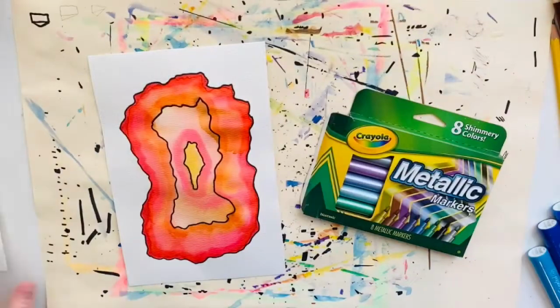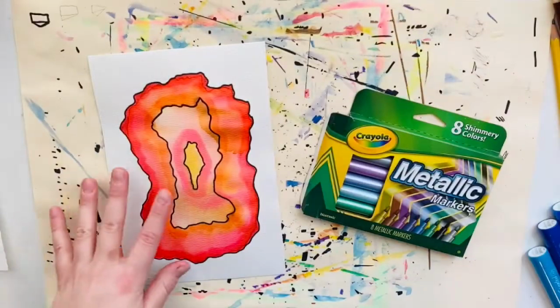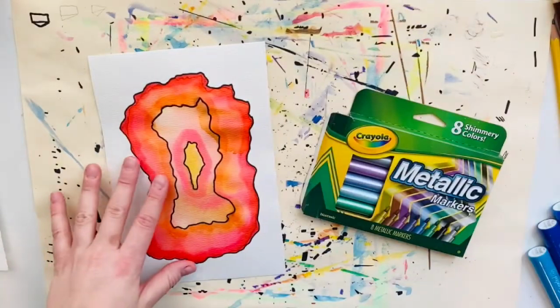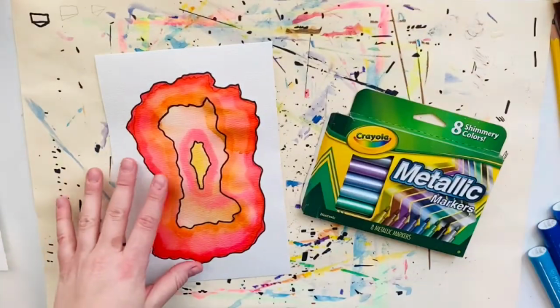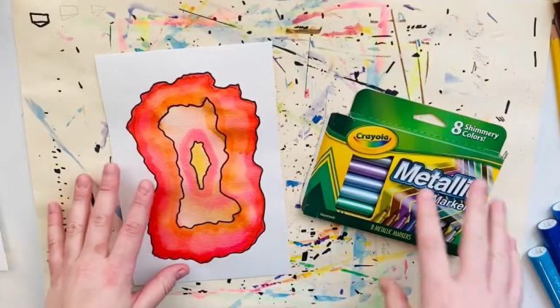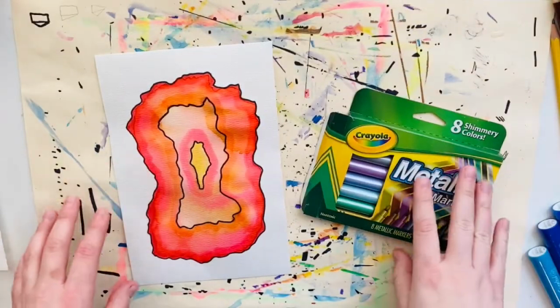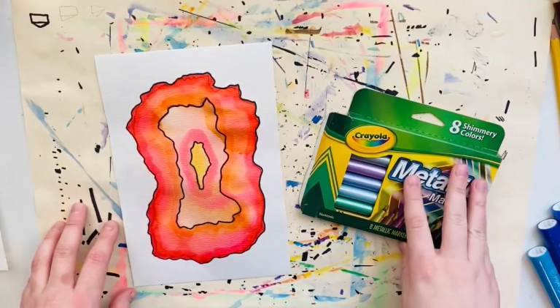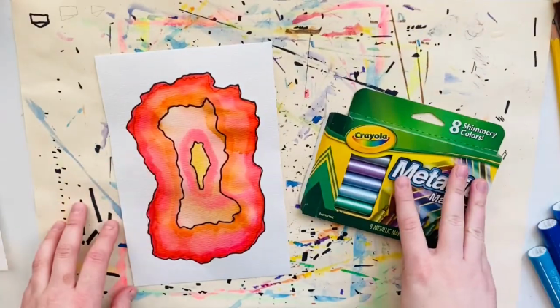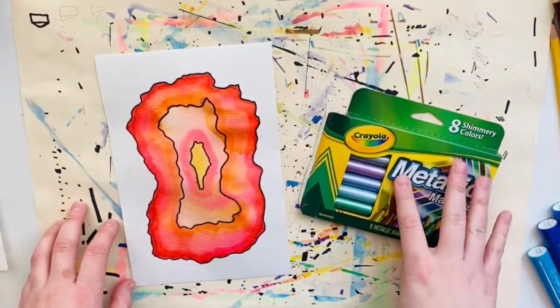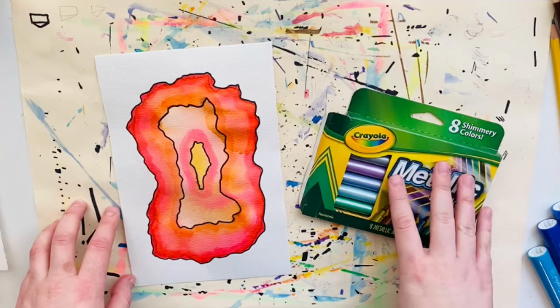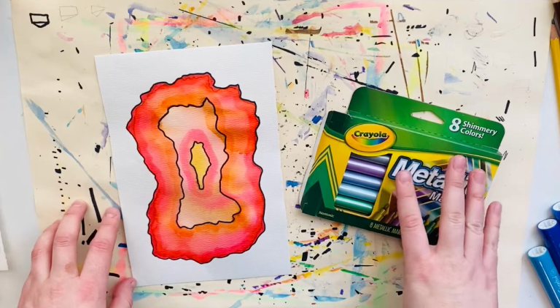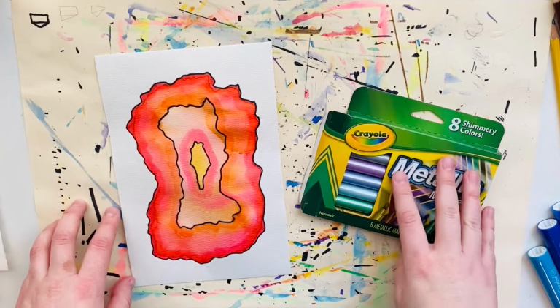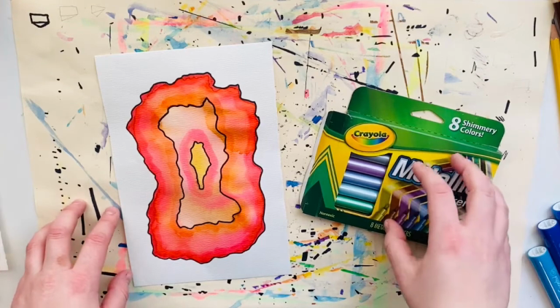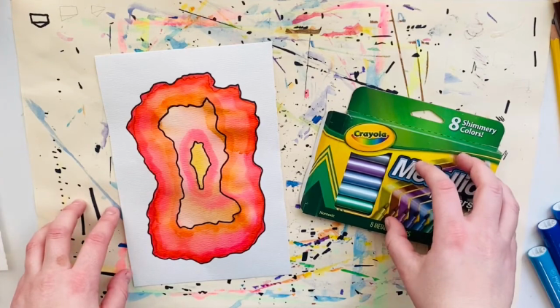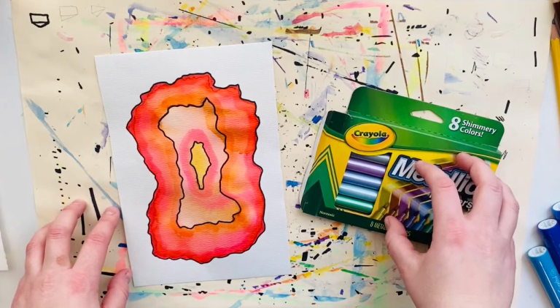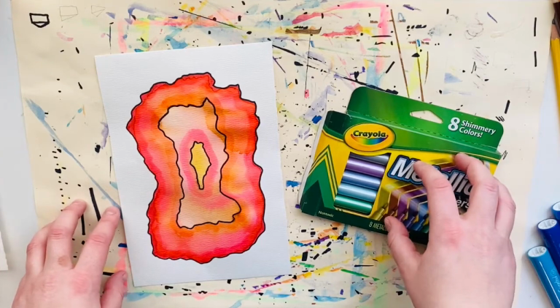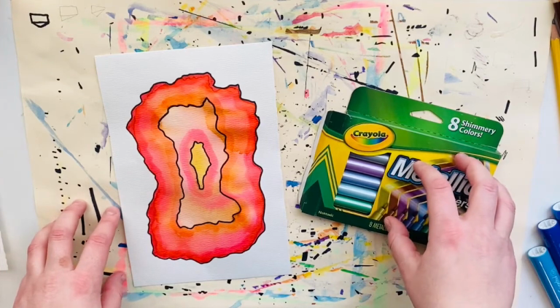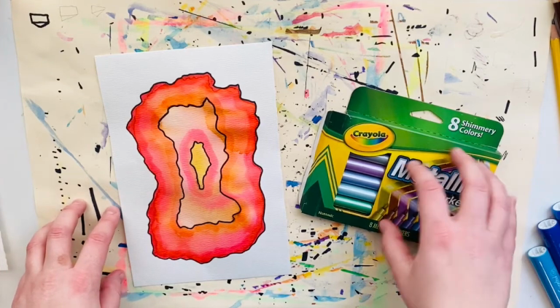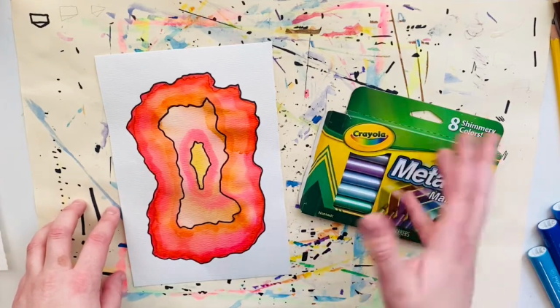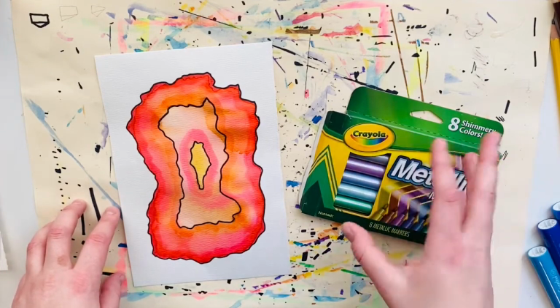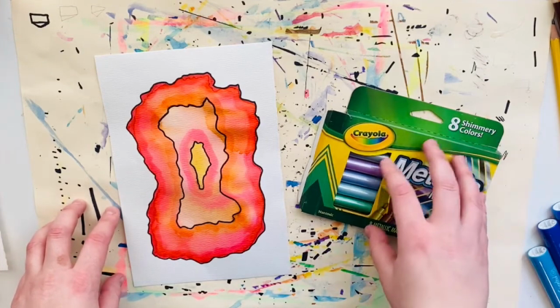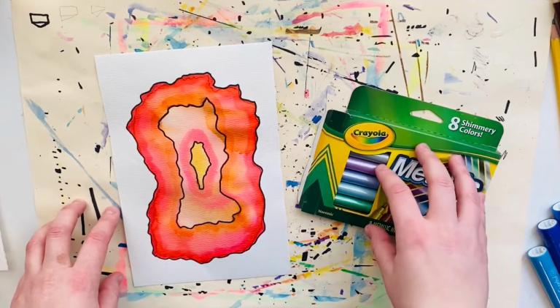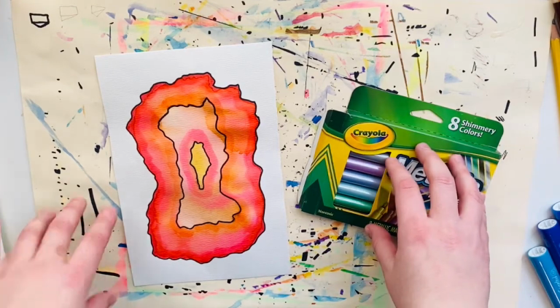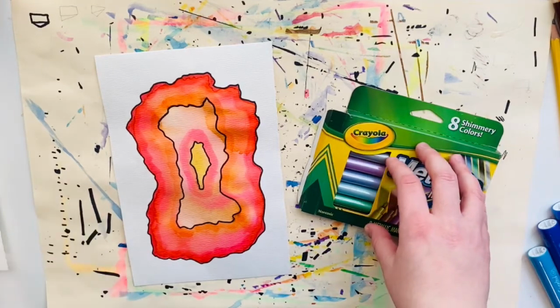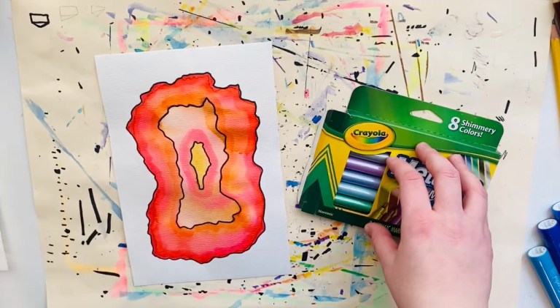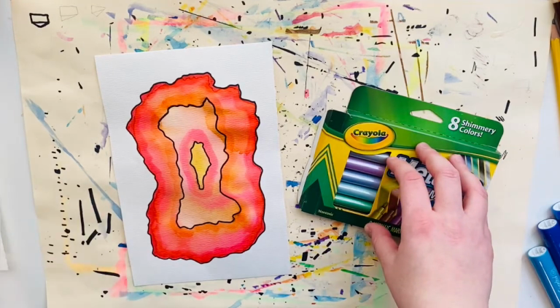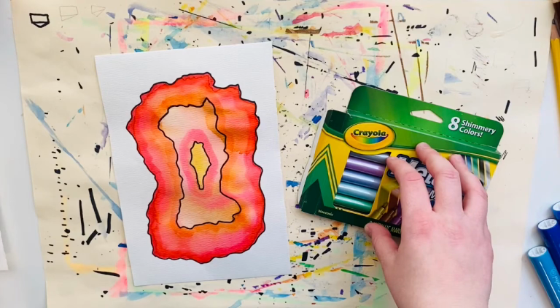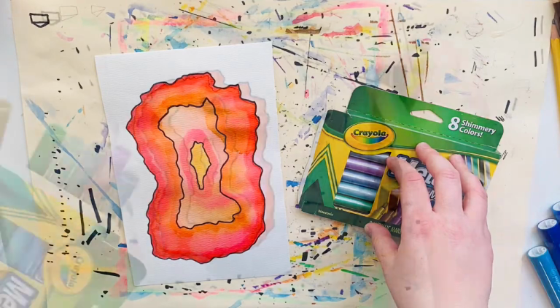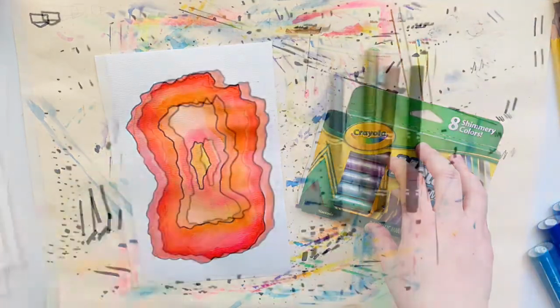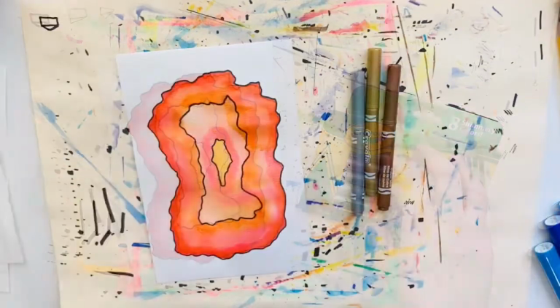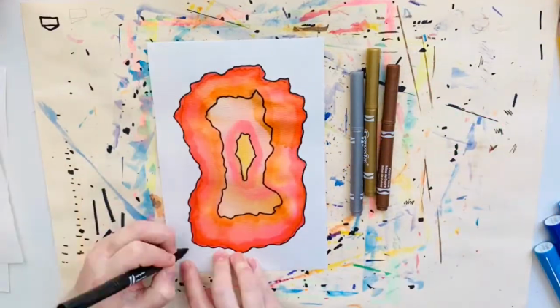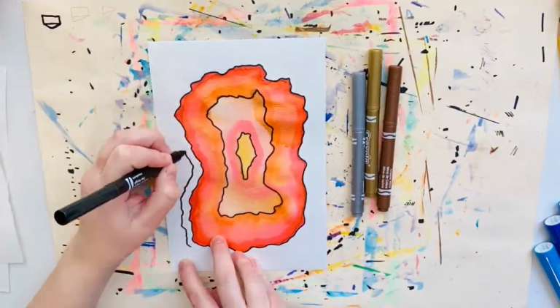Just keep in mind that if you are not in the classroom with us, you can certainly substitute any materials that you have available to you. So if you don't have metallic markers, you can use whatever you do have to make it work.